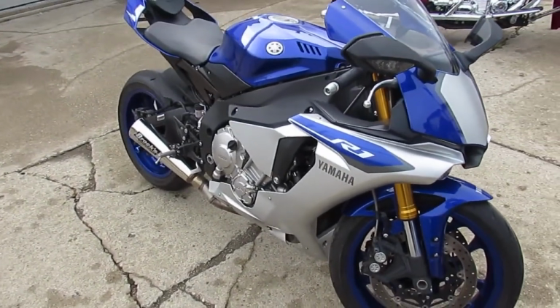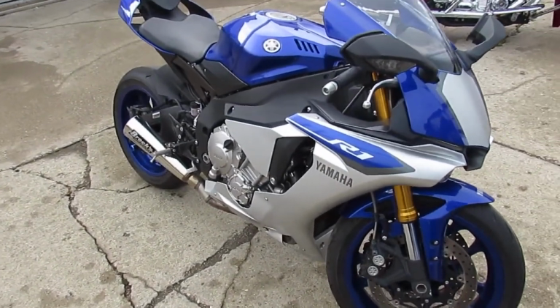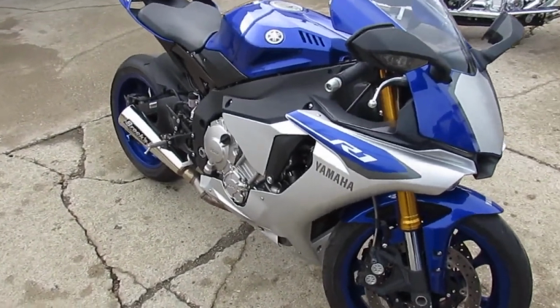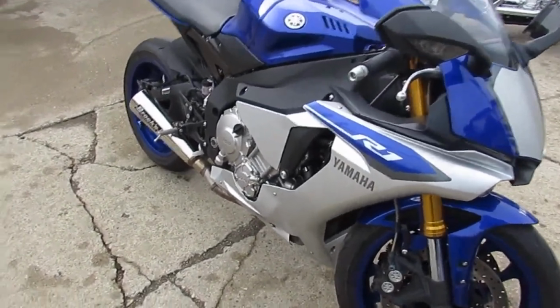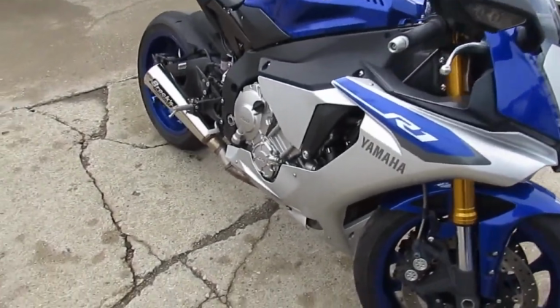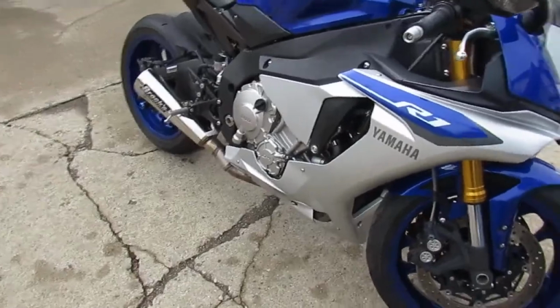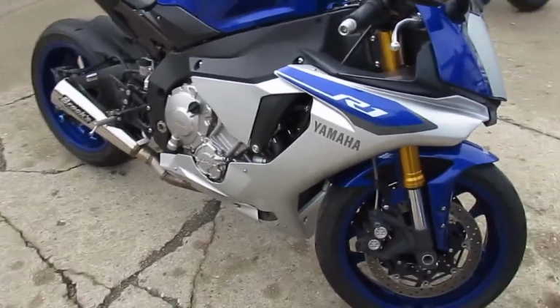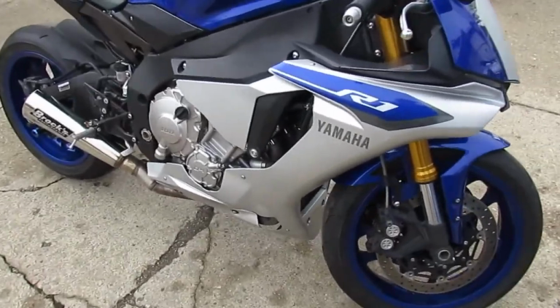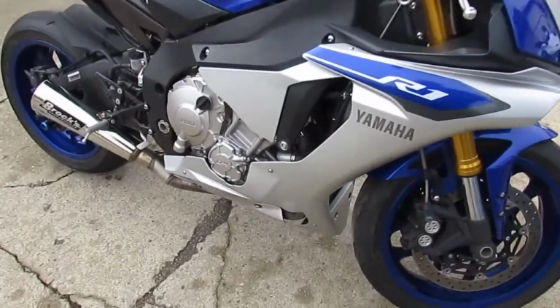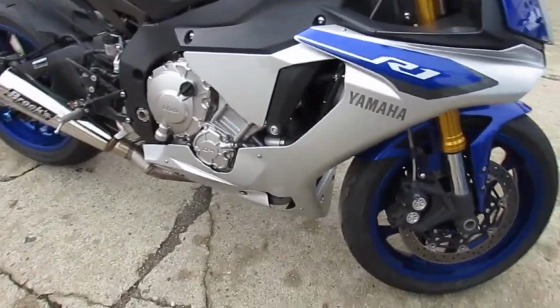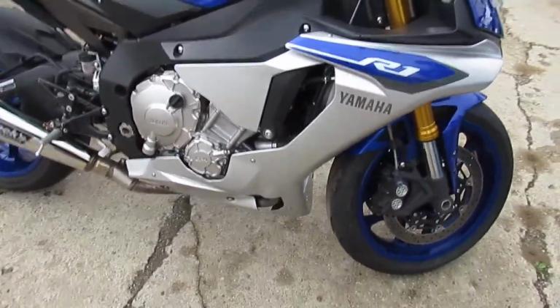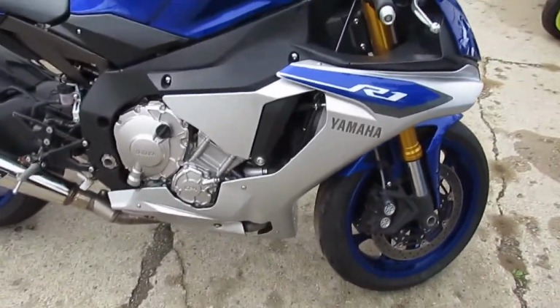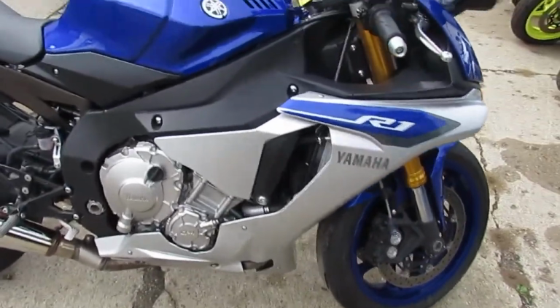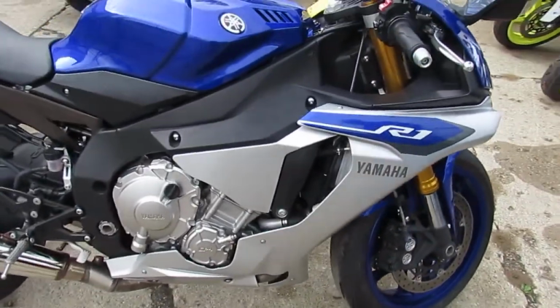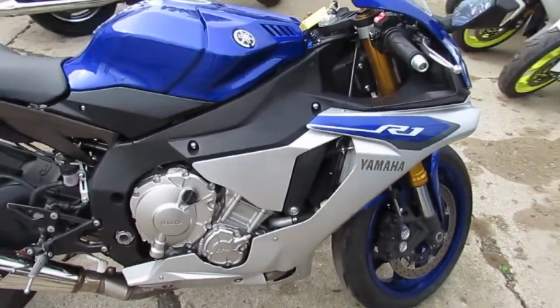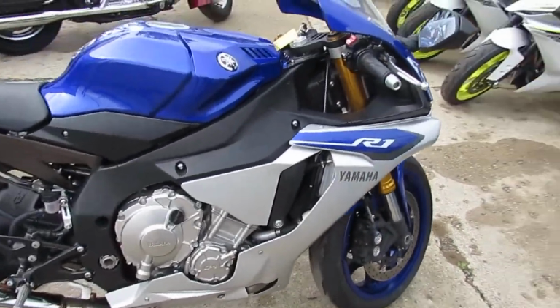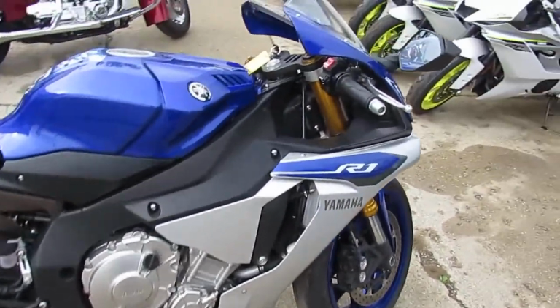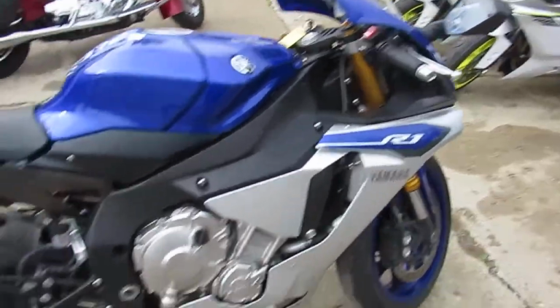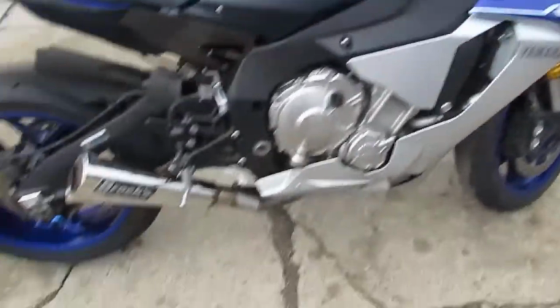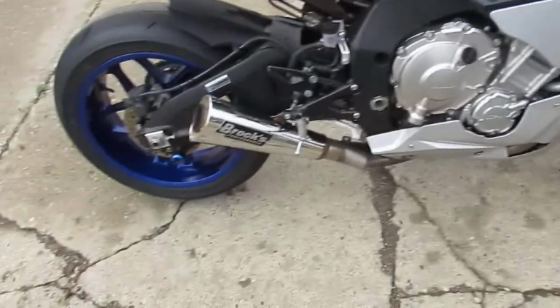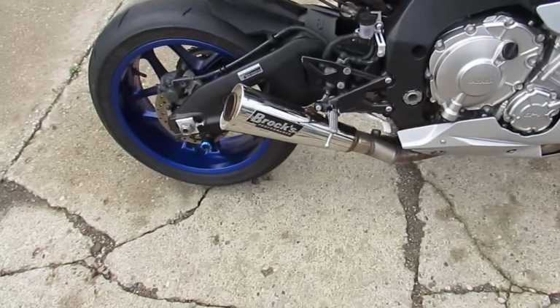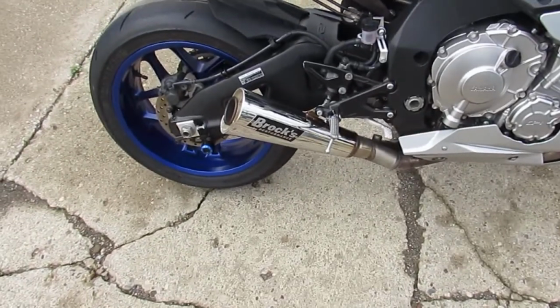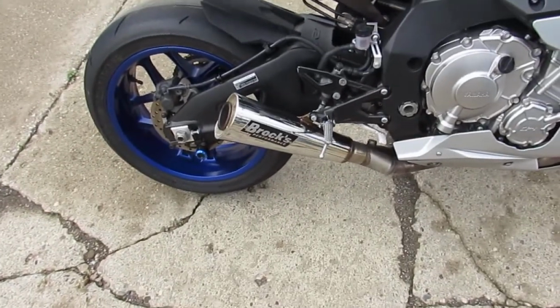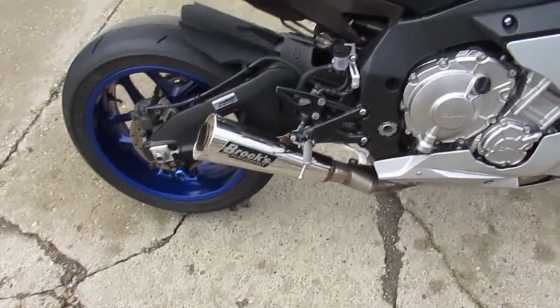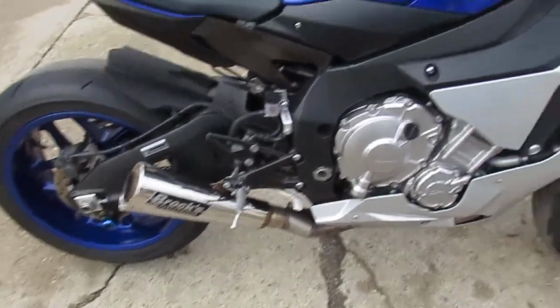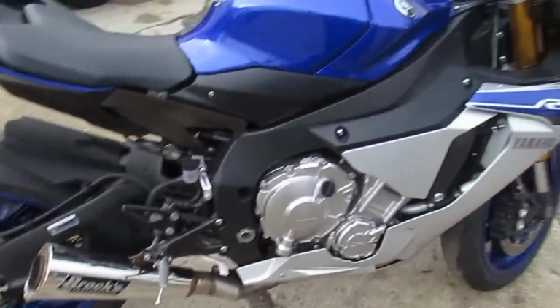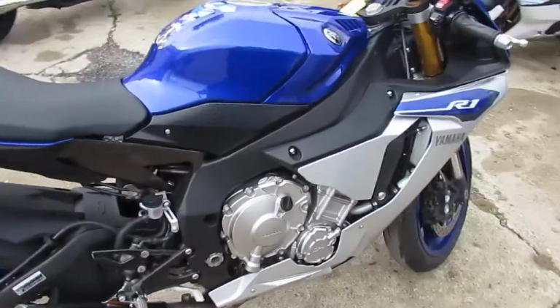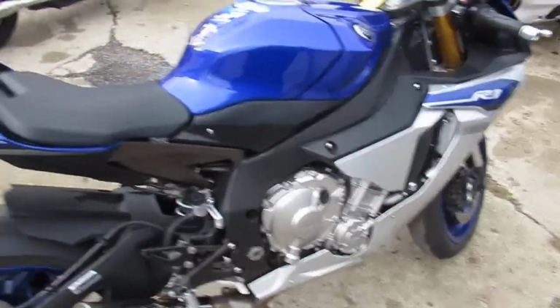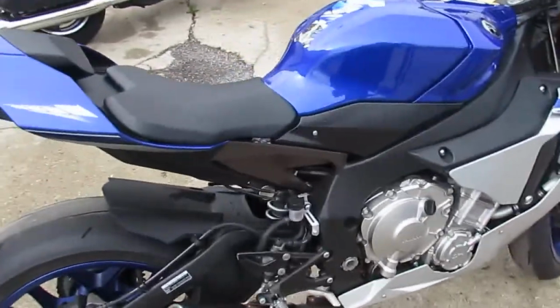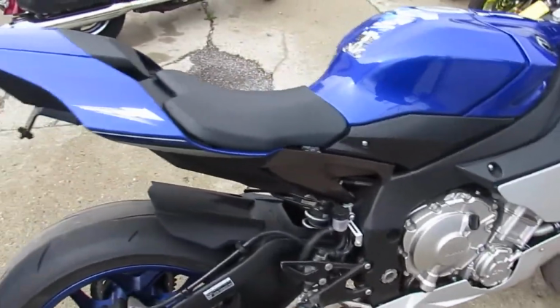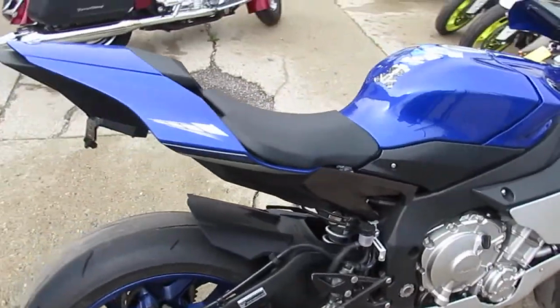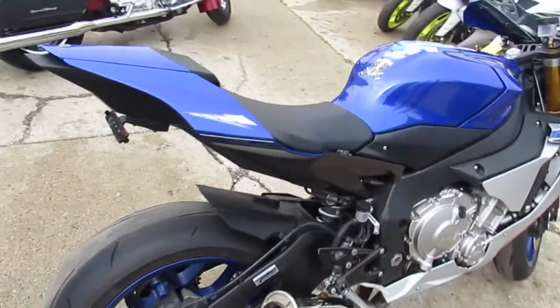It does have a fender eliminator kit, integrated LED rear turn signals, and it's got the Brock stainless steel exhaust — these things sound mean. This bike's been inspected, certified, and ready to tear up the streets.